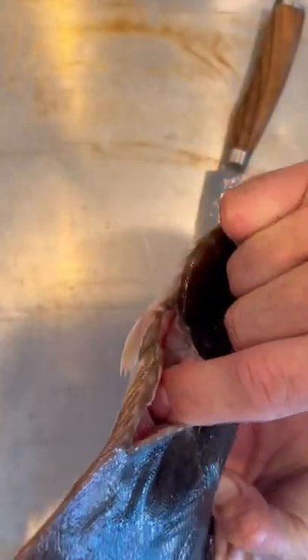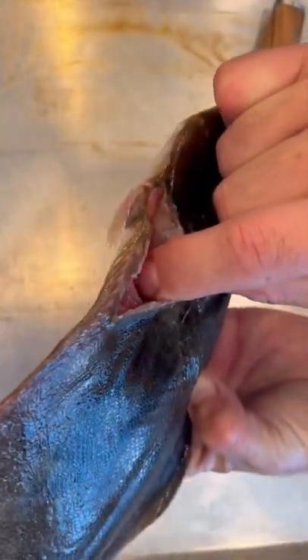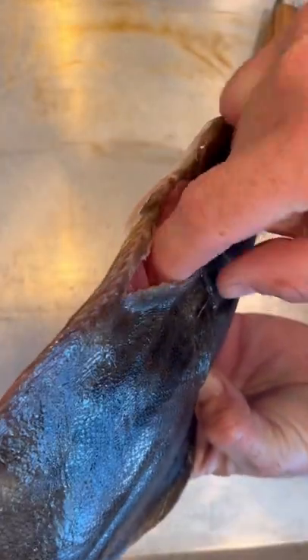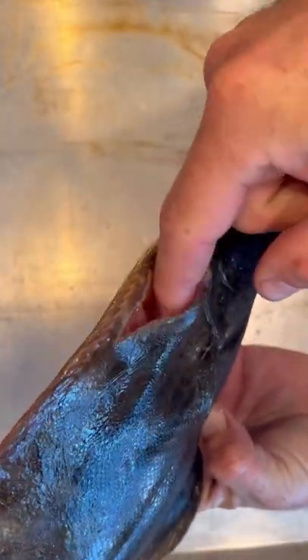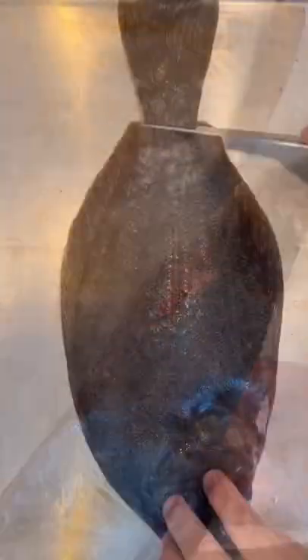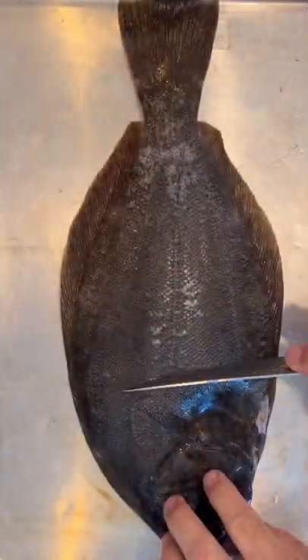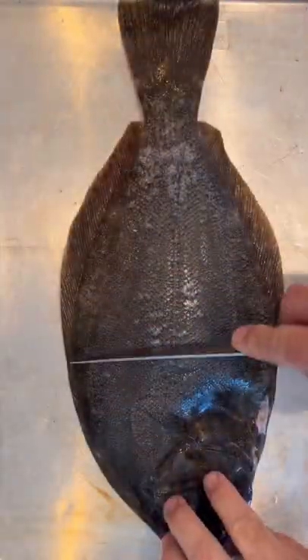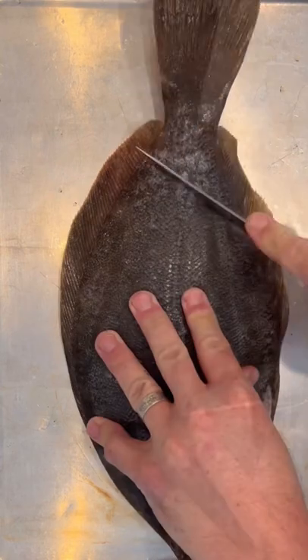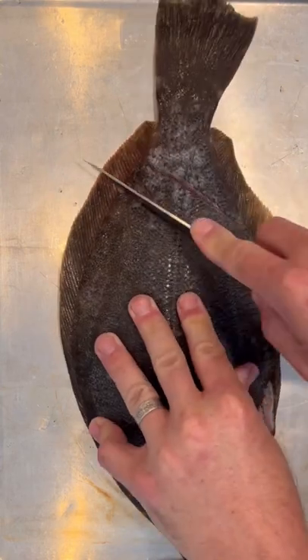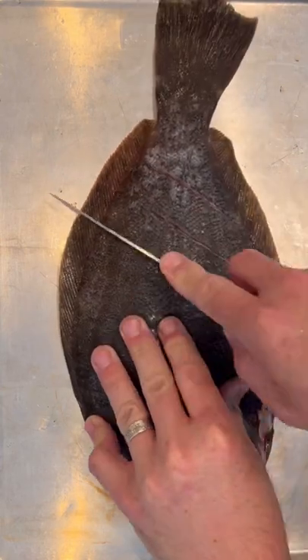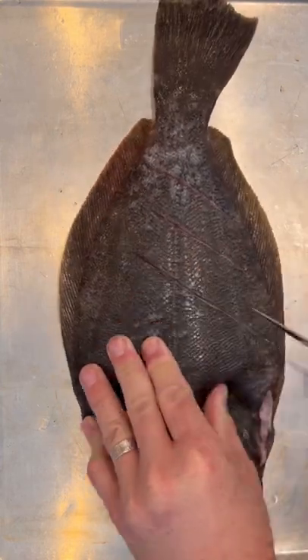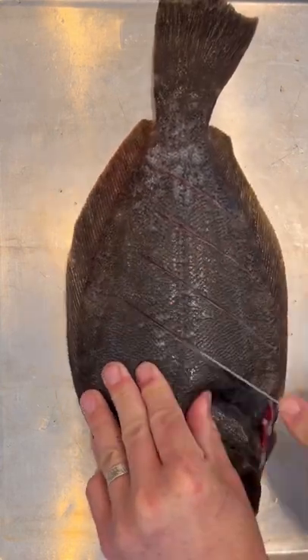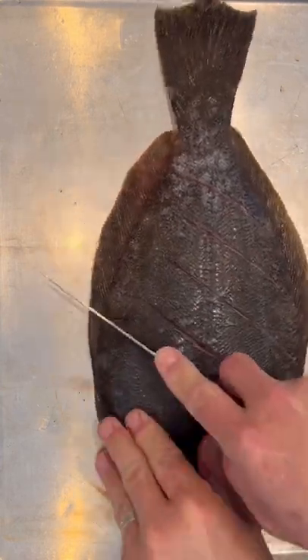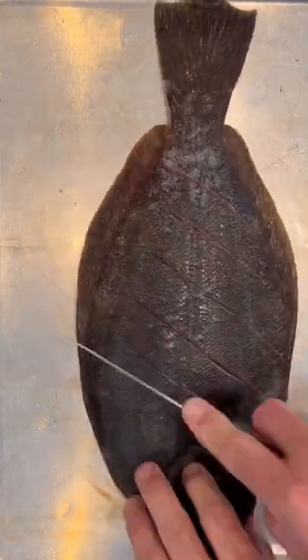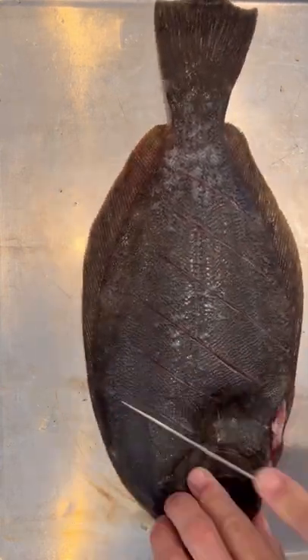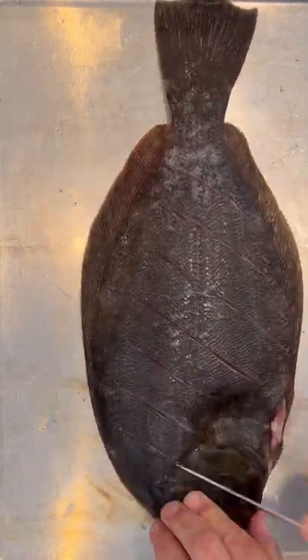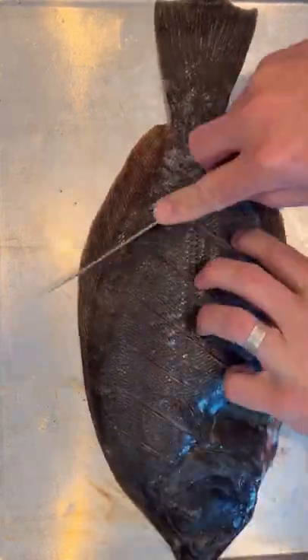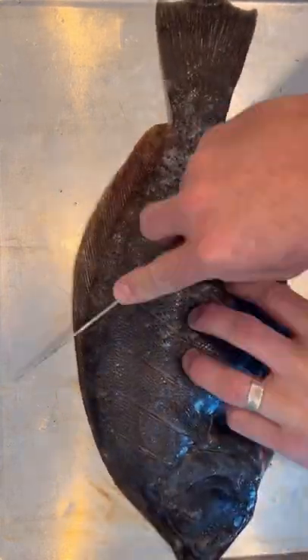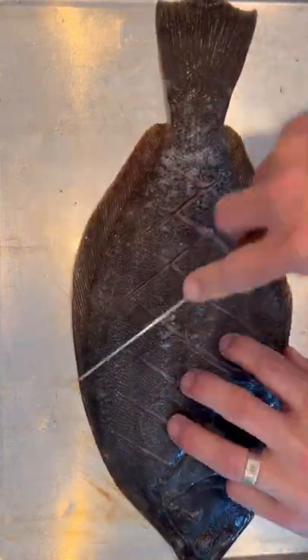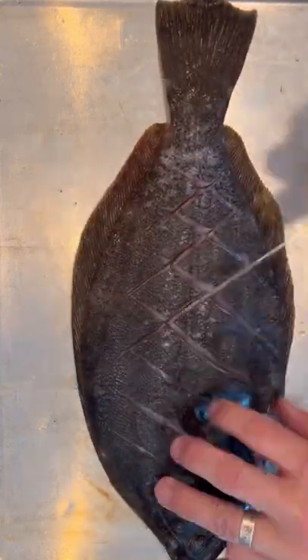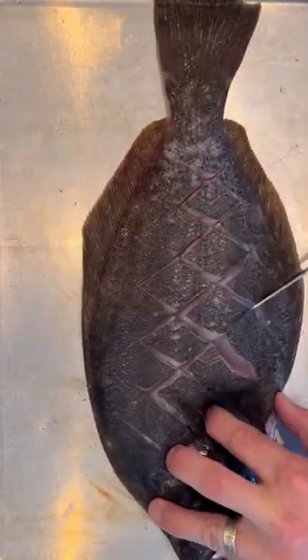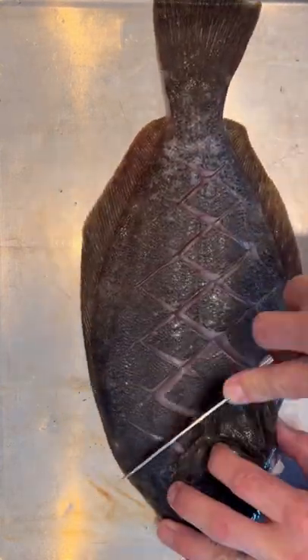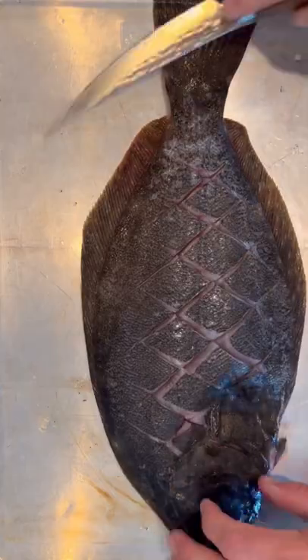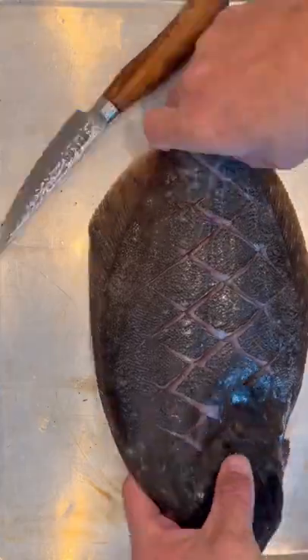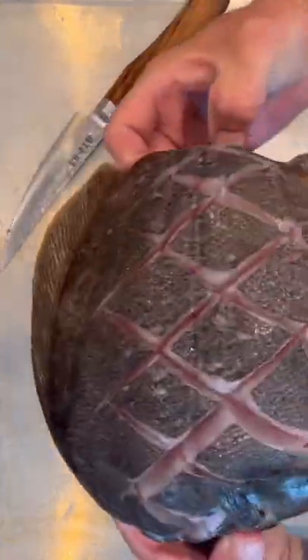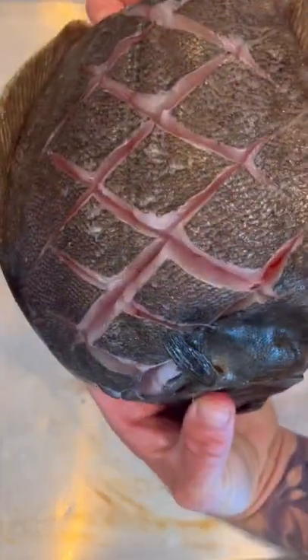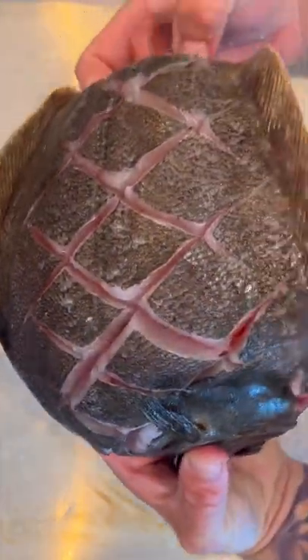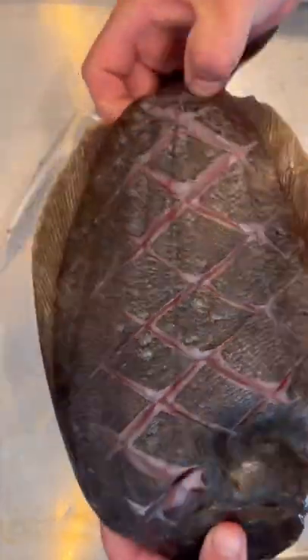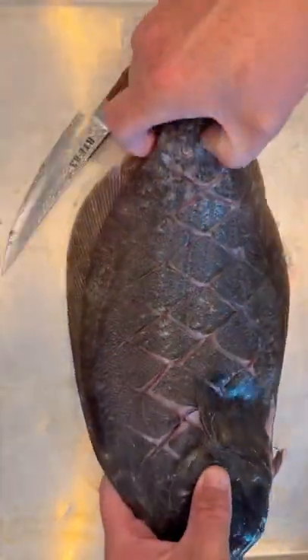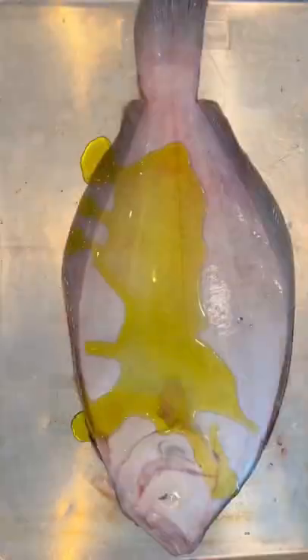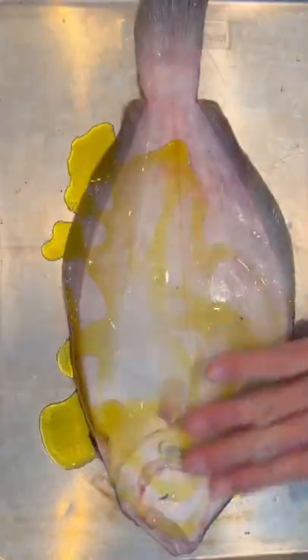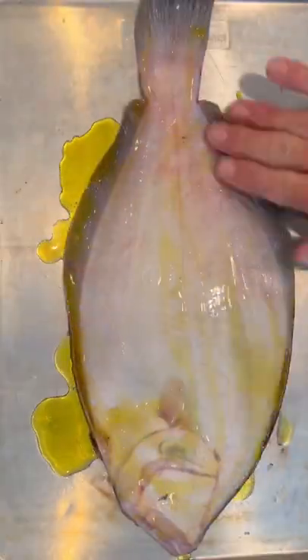First we start by gutting it. Small incision, finger it a little bit and pull out all that nasty stuff. Then we're going to scale it with our knife and score into a checkered pattern. This is going to allow all that flavor to get into that beautiful meat.